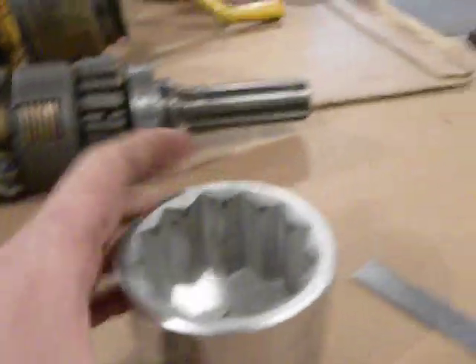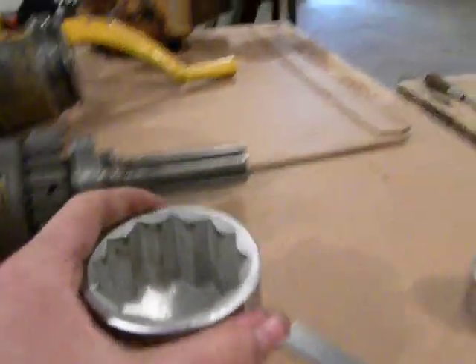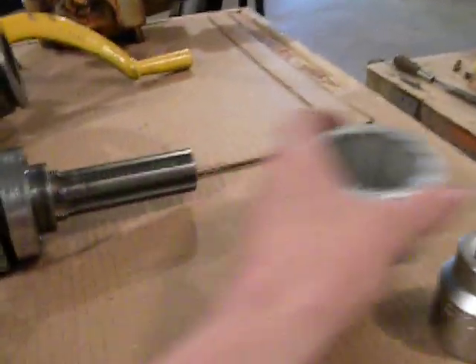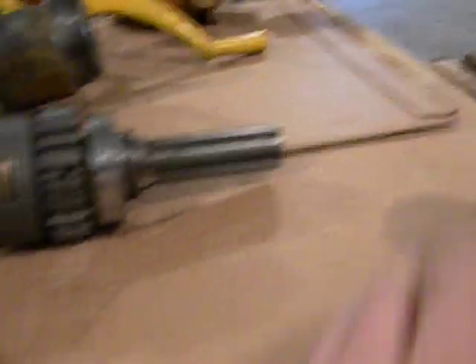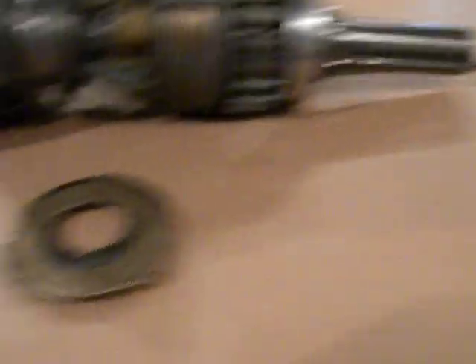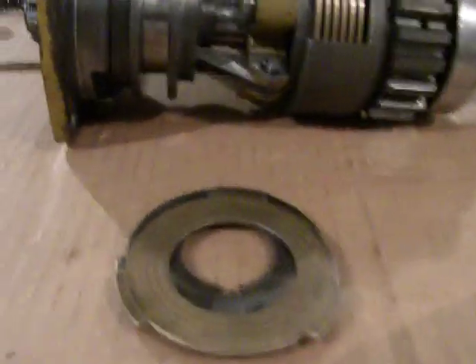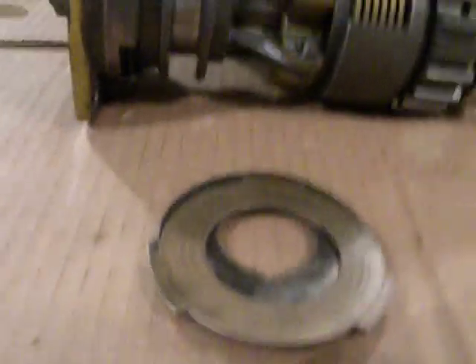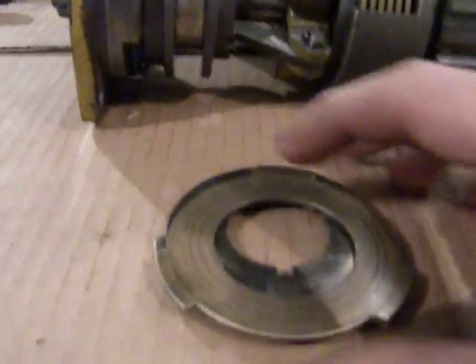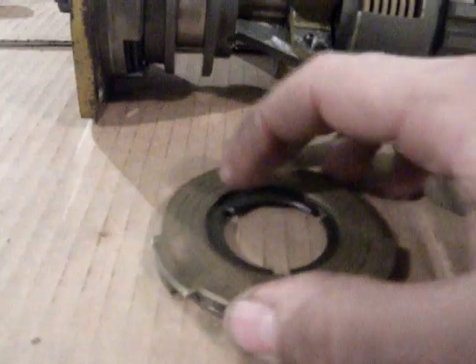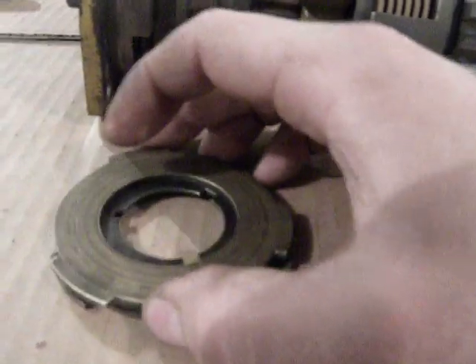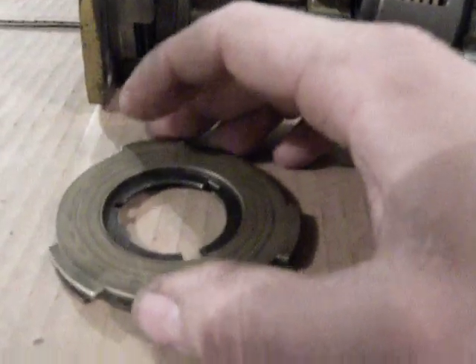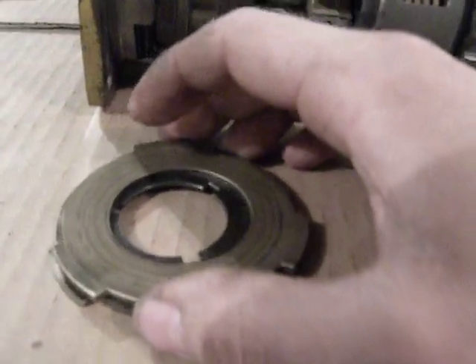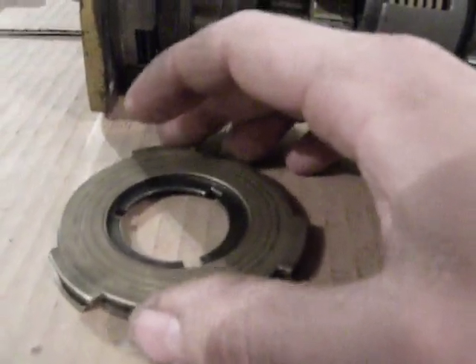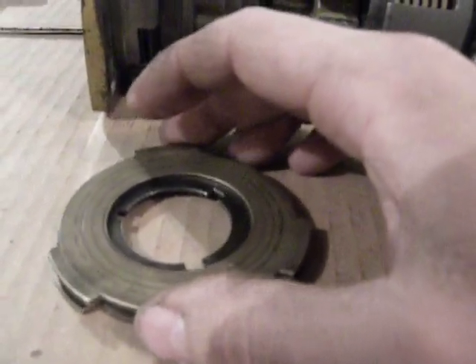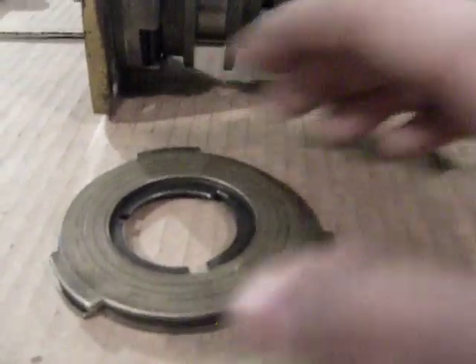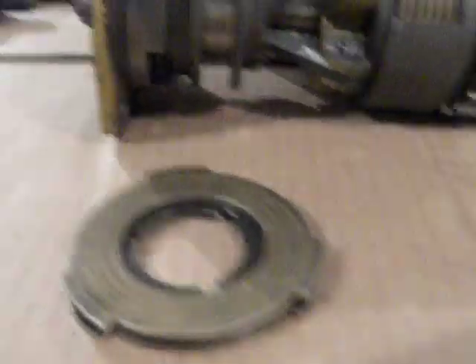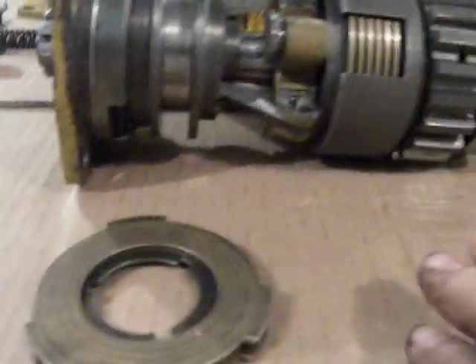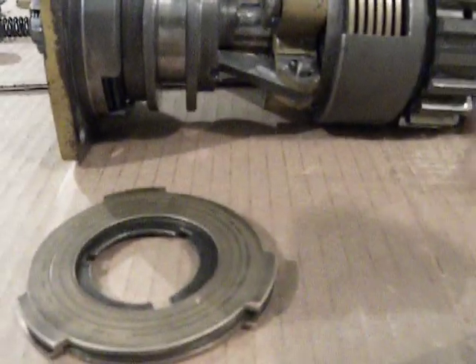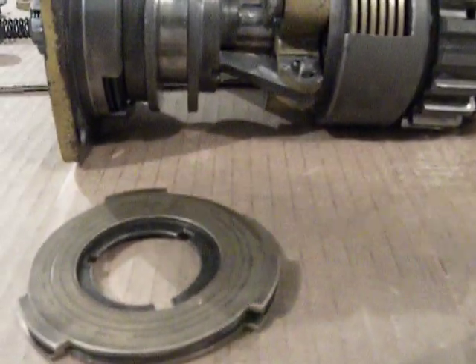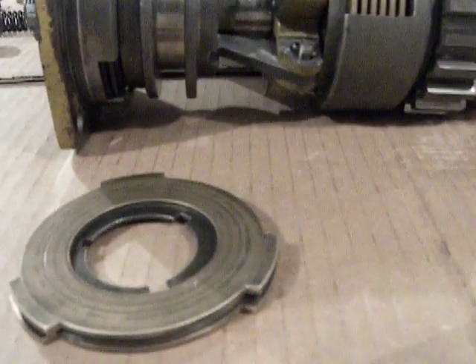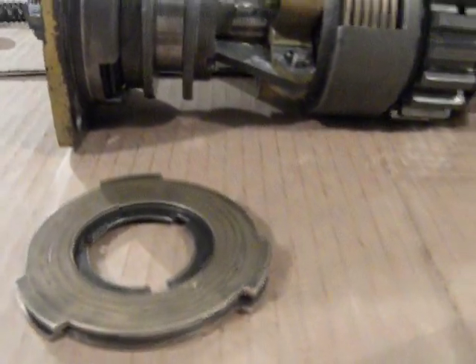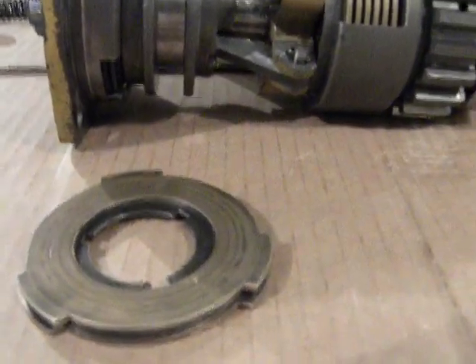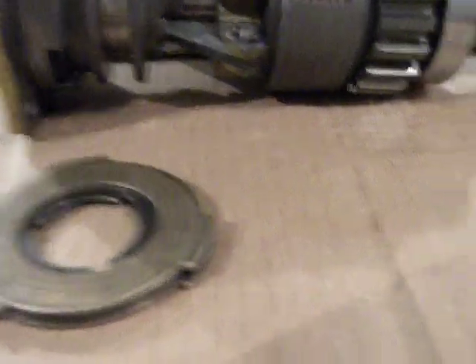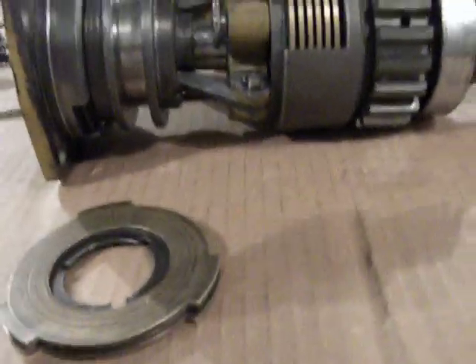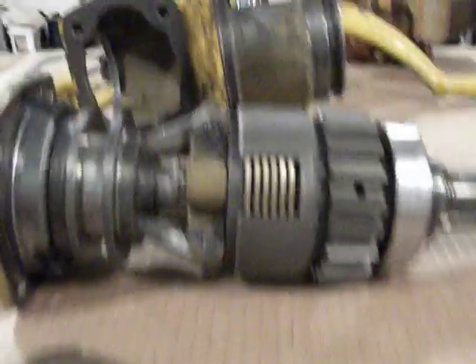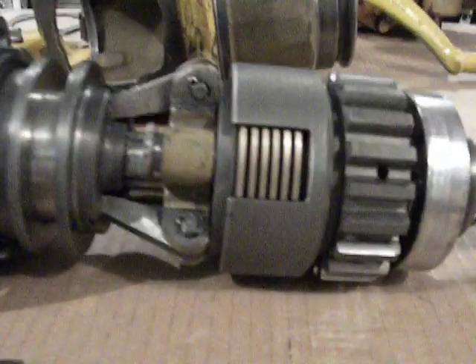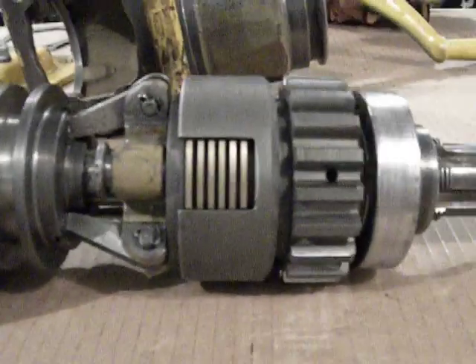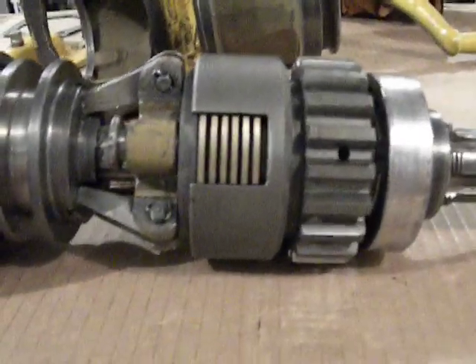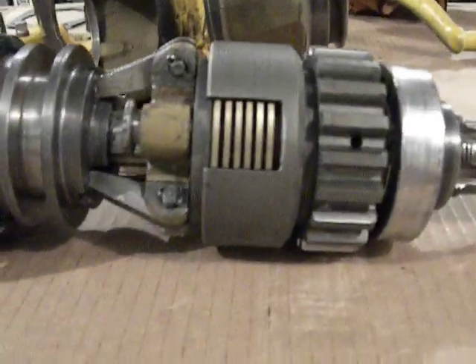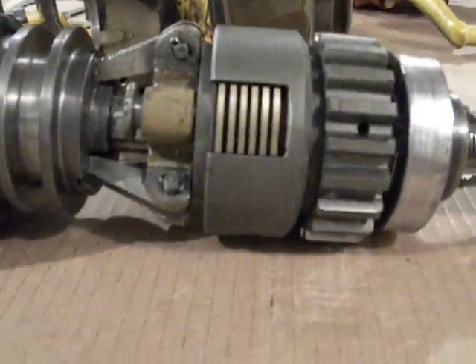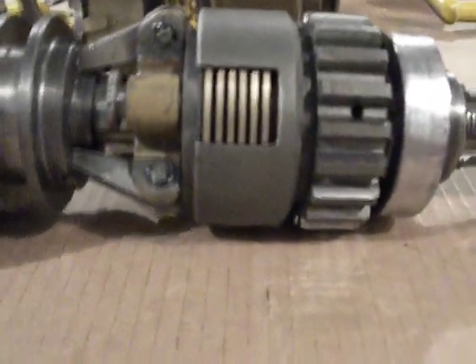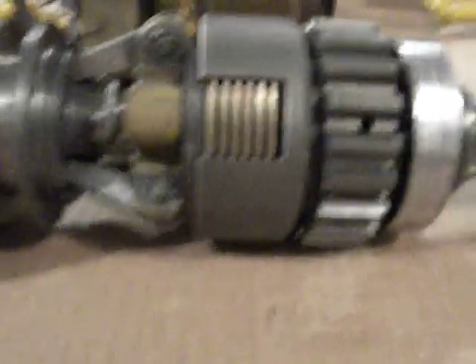Once you've beveled all the bronze discs, you reassemble the clutch pack with the beveled edges of the bronze discs all facing the same direction. What this does is put some springiness in the clutch pack and helps it disengage.